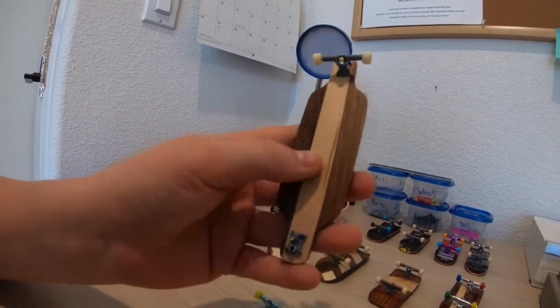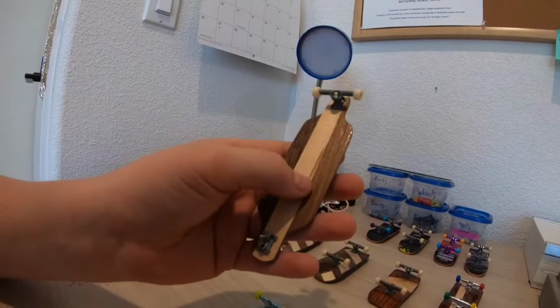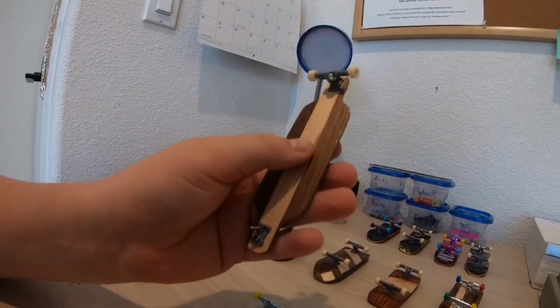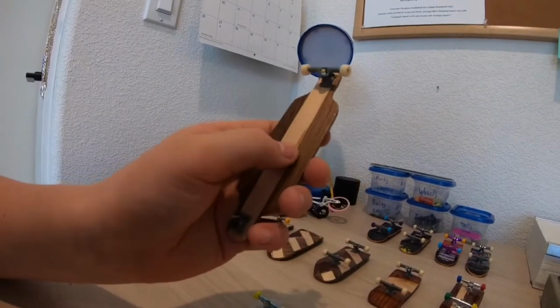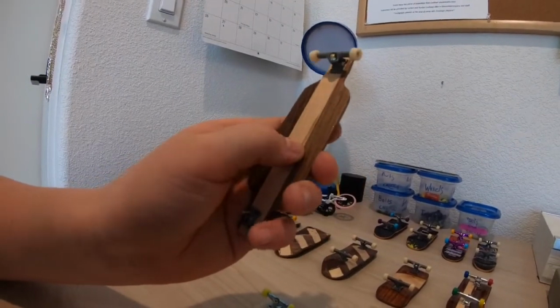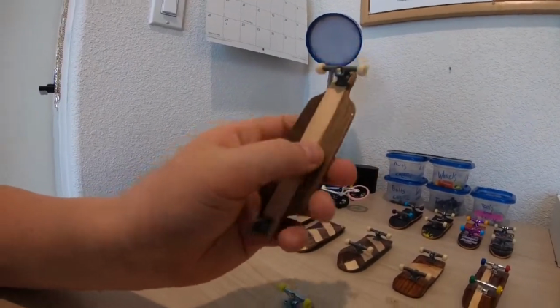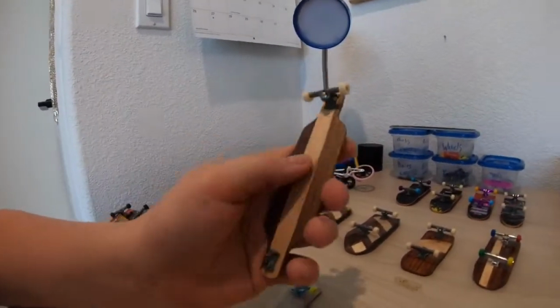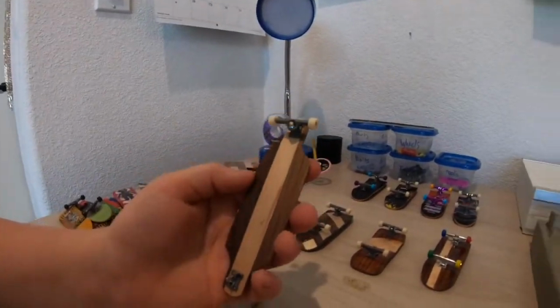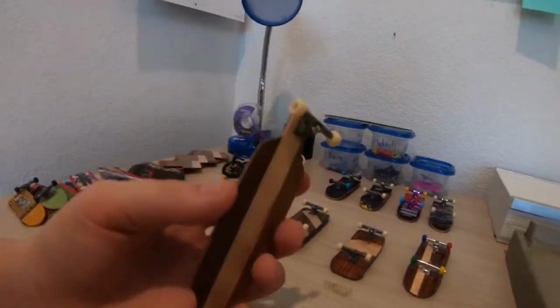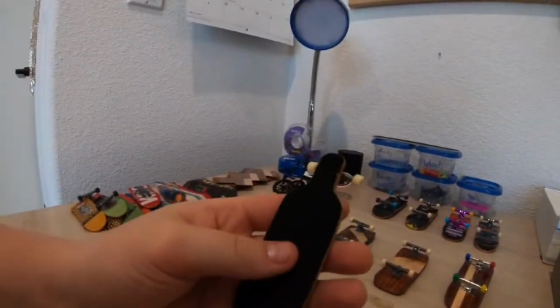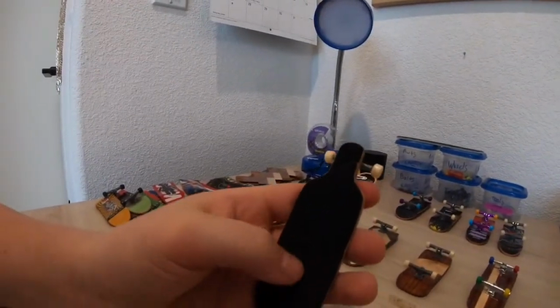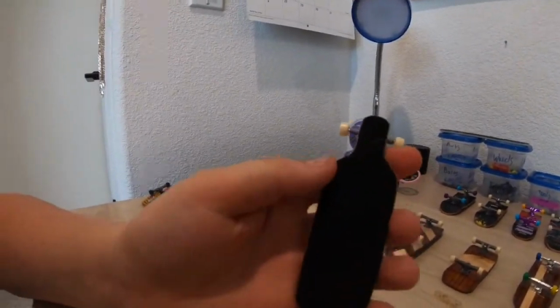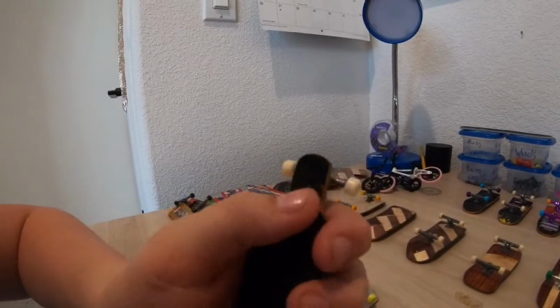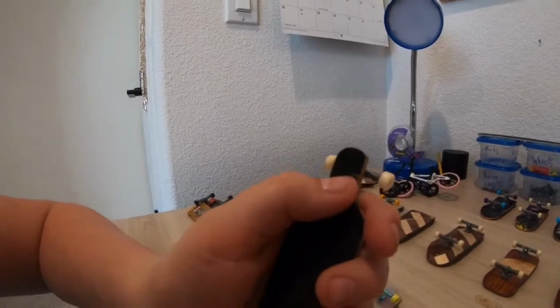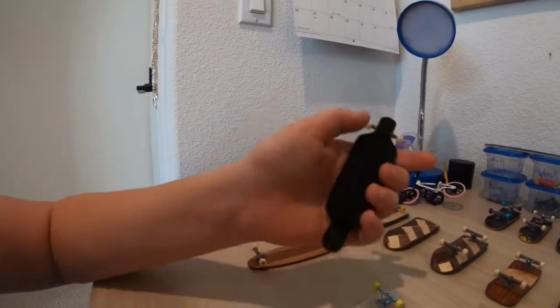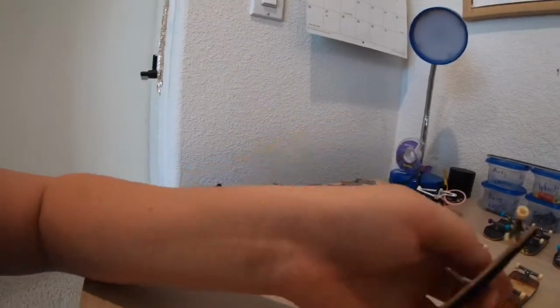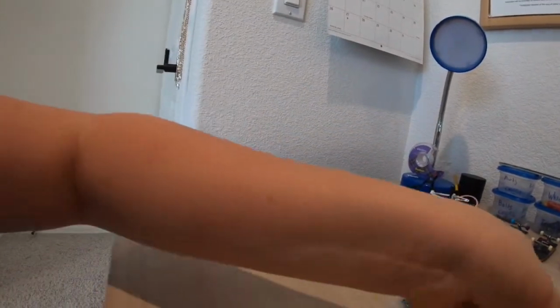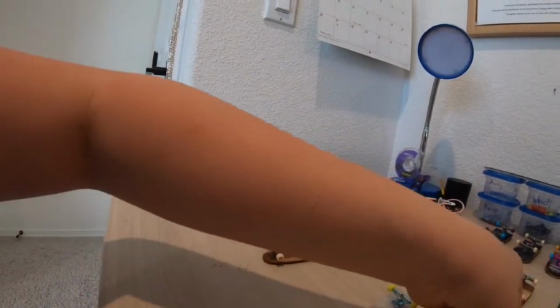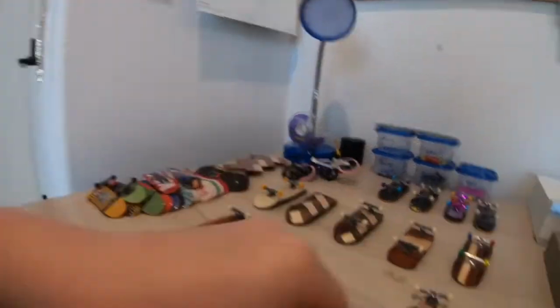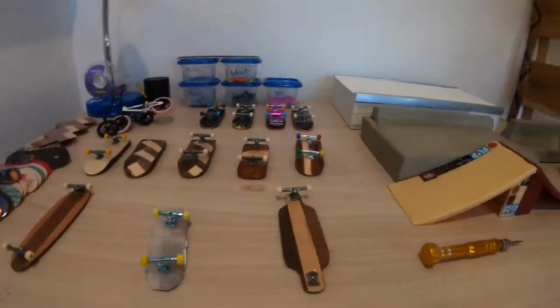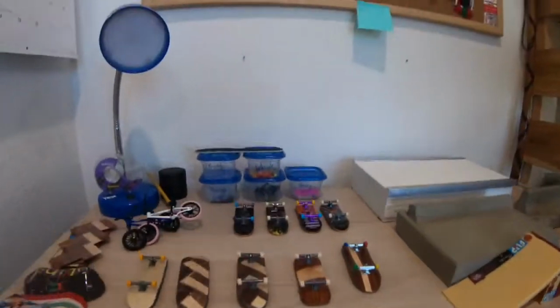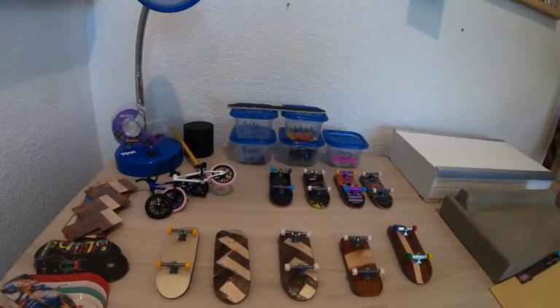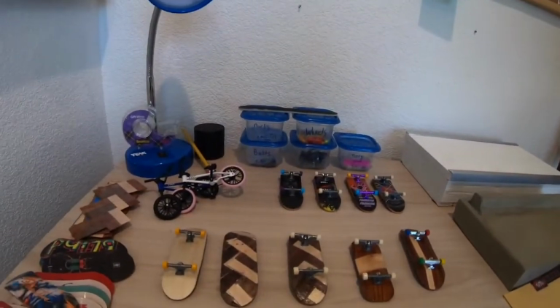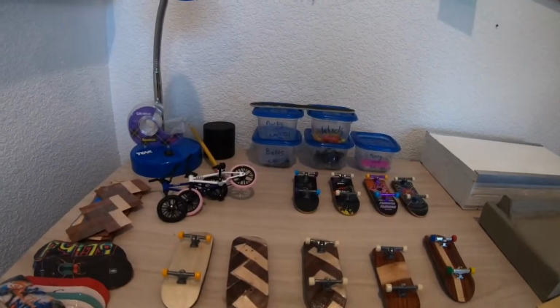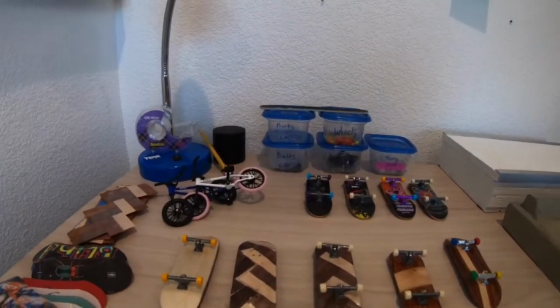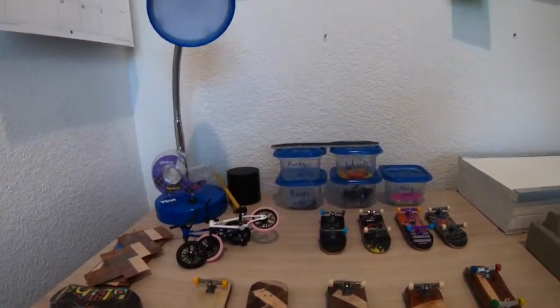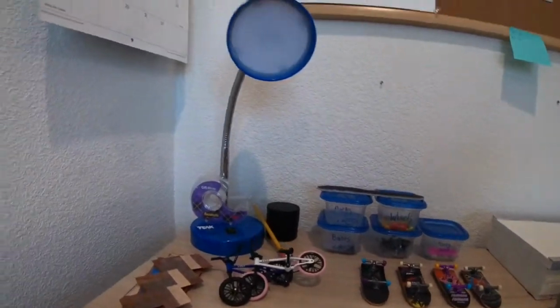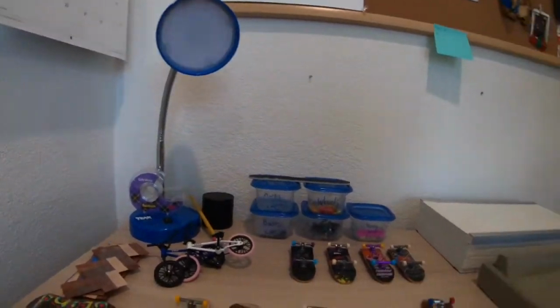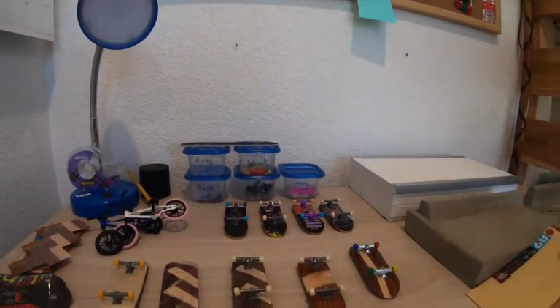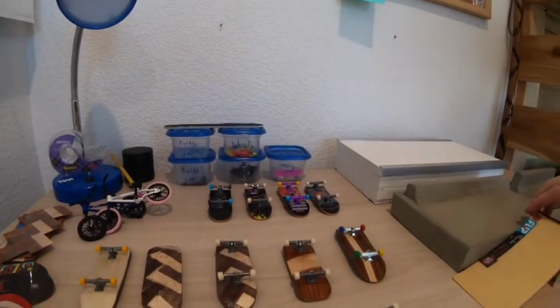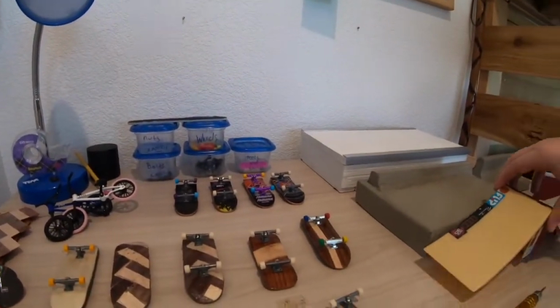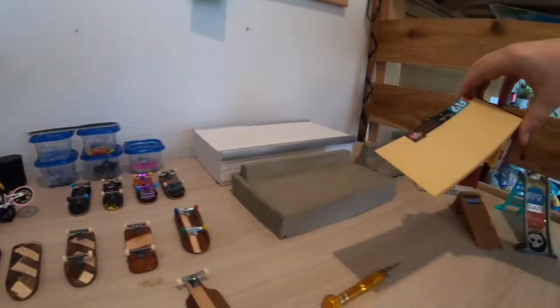I kind of messed up the drill holes - you can see it's not straight, and I thought it almost looked like a popsicle stick in the middle. You can also see where the grip didn't make it. So those are all my wooden fingerboards, tech decks and all the tech deck stuff.